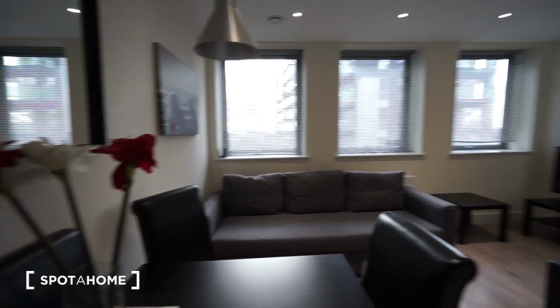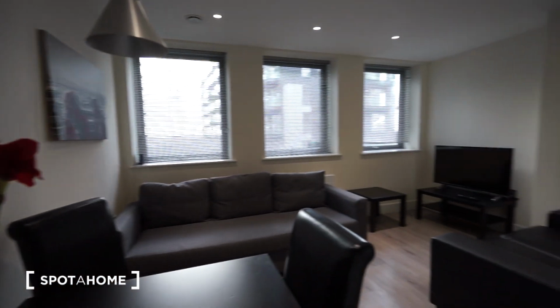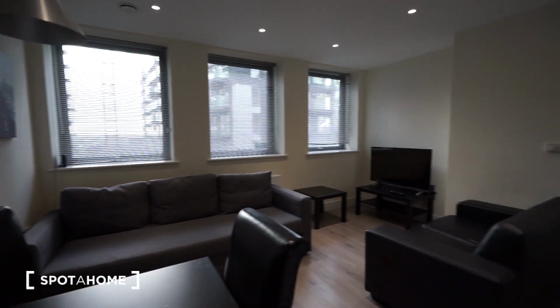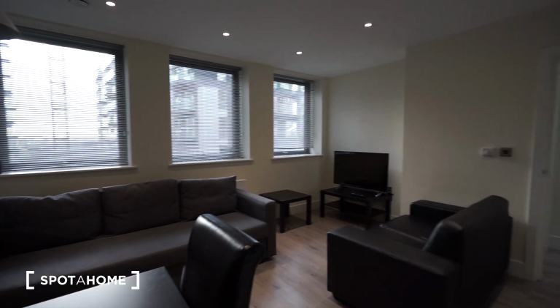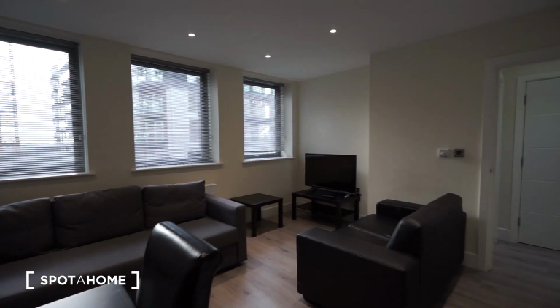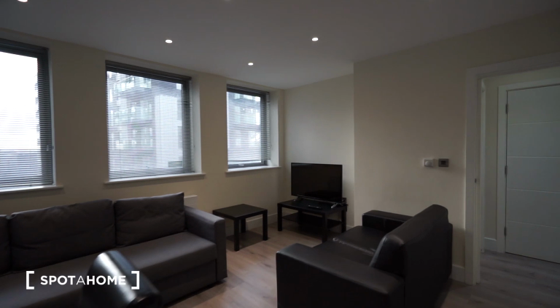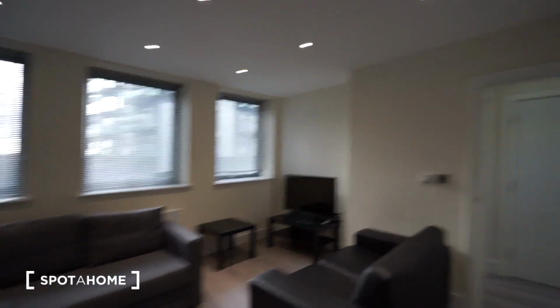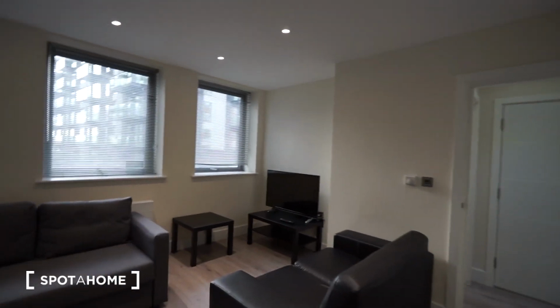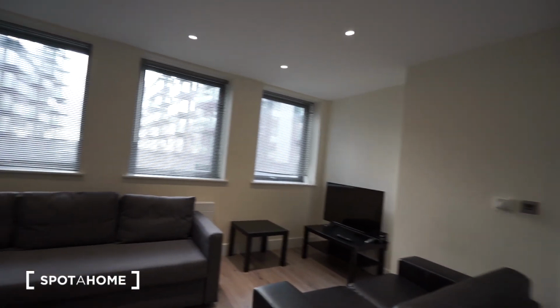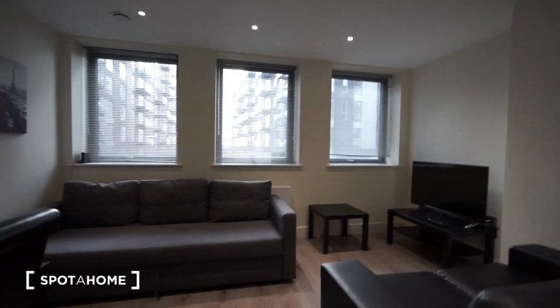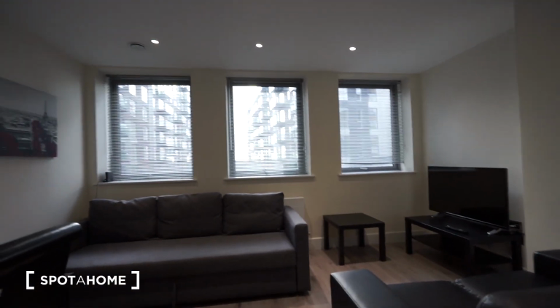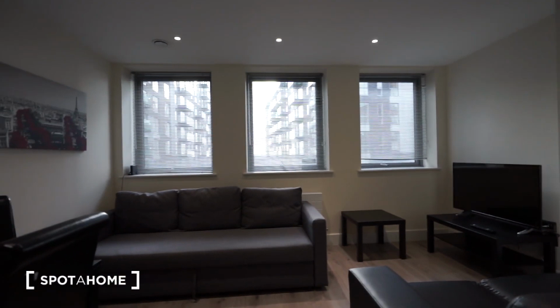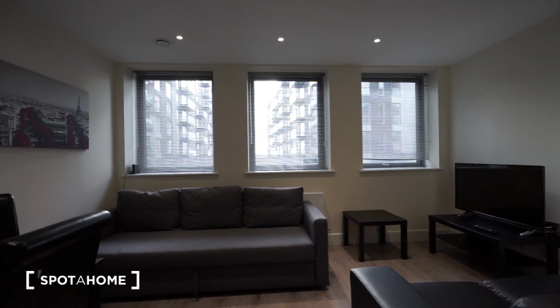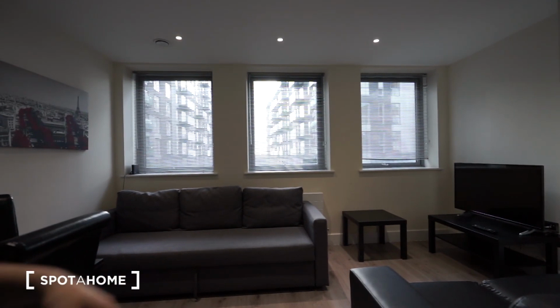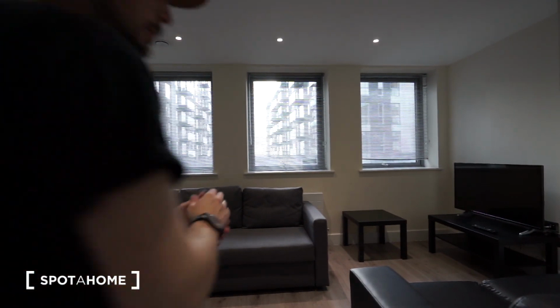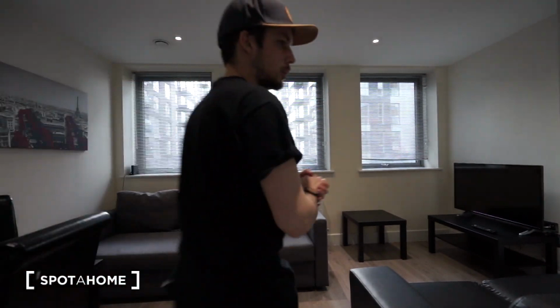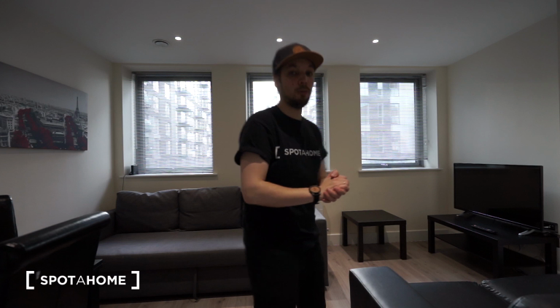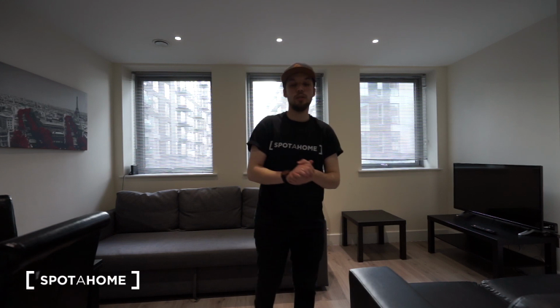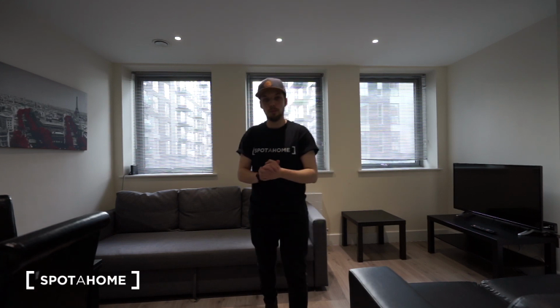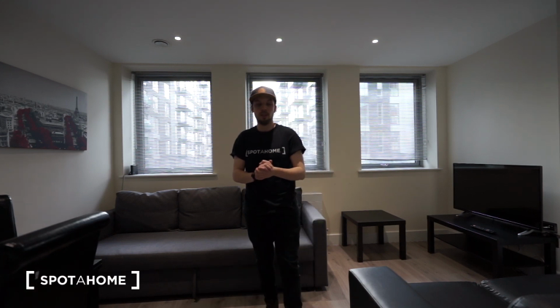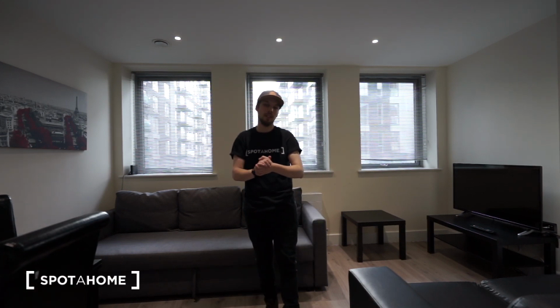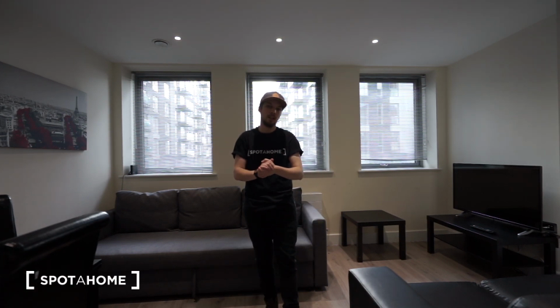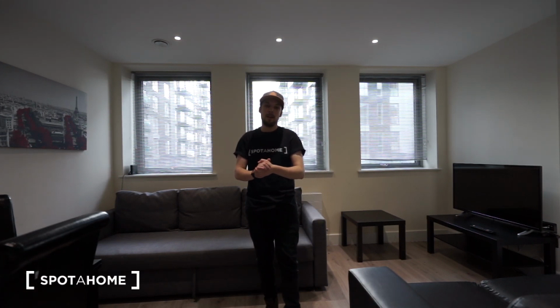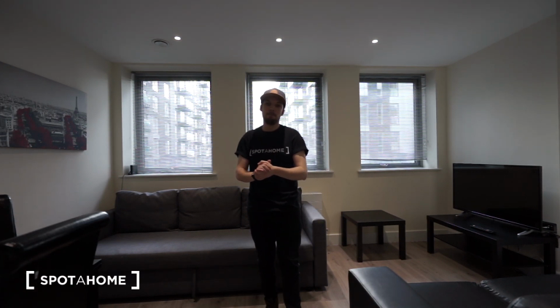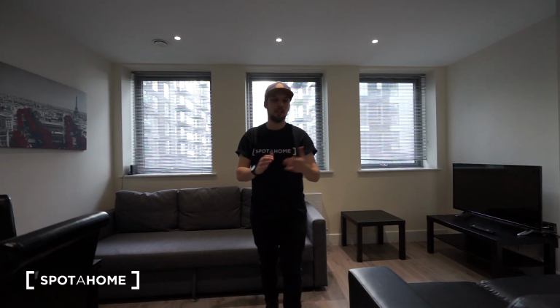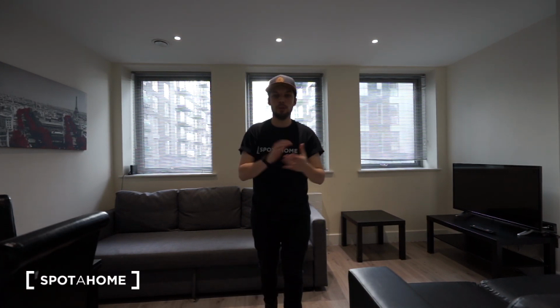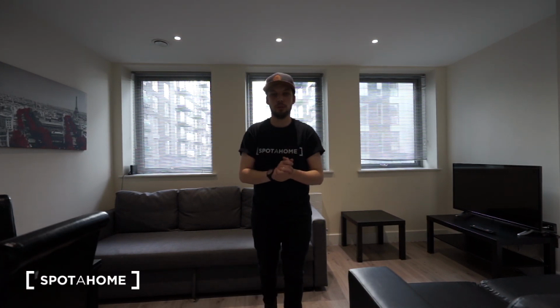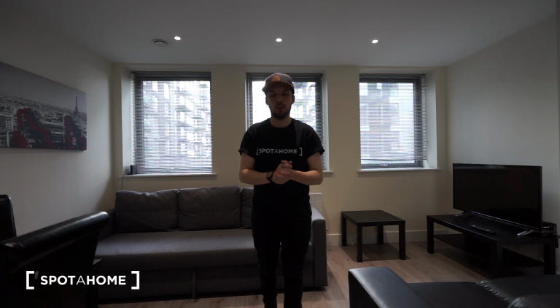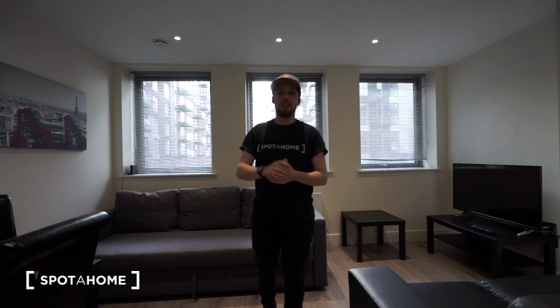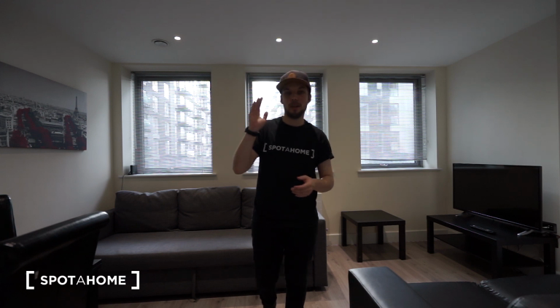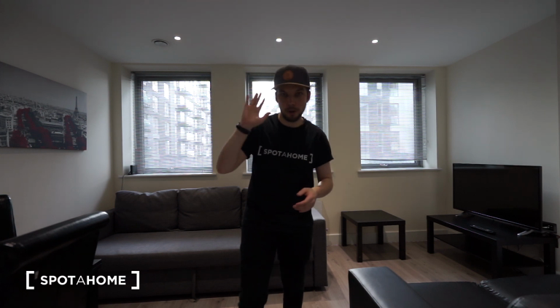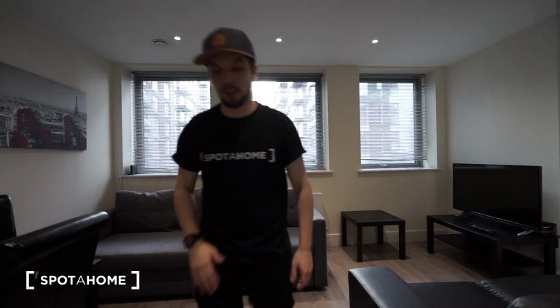So yeah, one more shot from this point of view and I think you've seen it all. This was the tour from London. I hope you really enjoyed this apartment — it's very nice. I hope you enjoyed my tour, so see you next time guys, bye, take care.